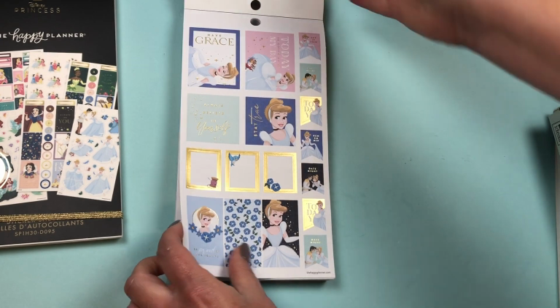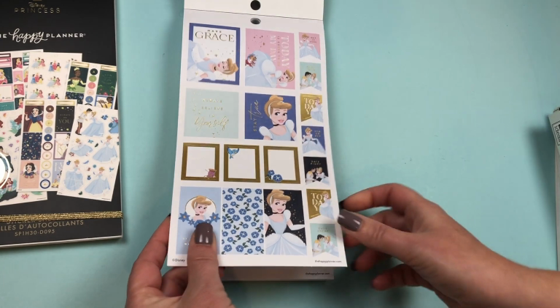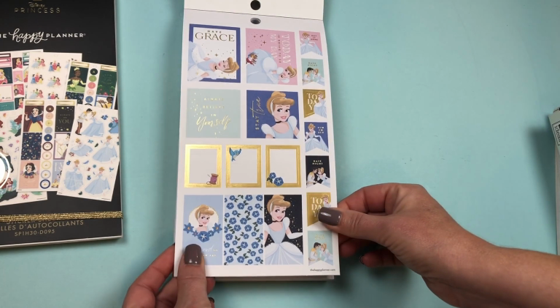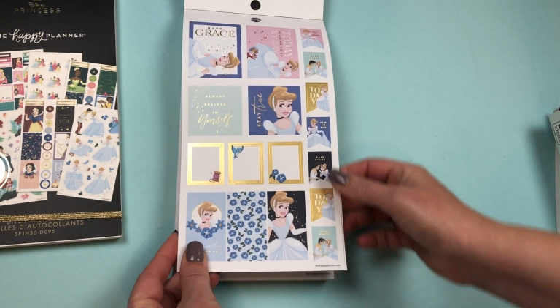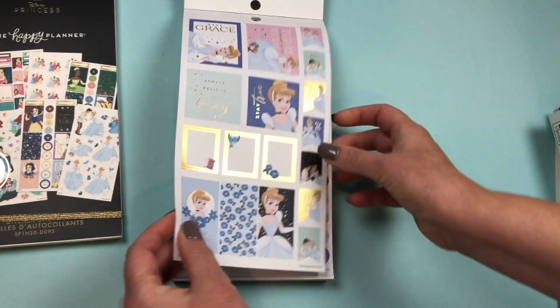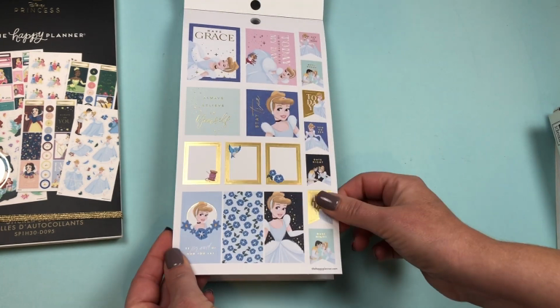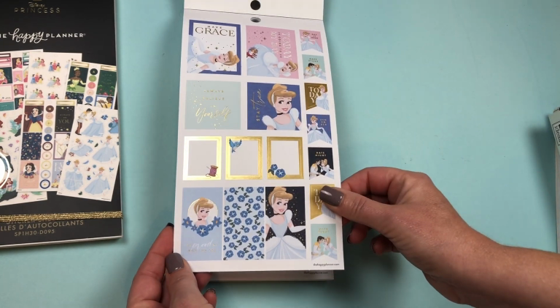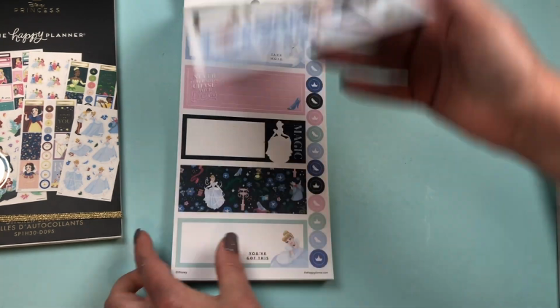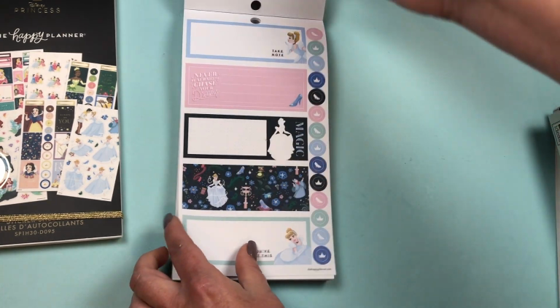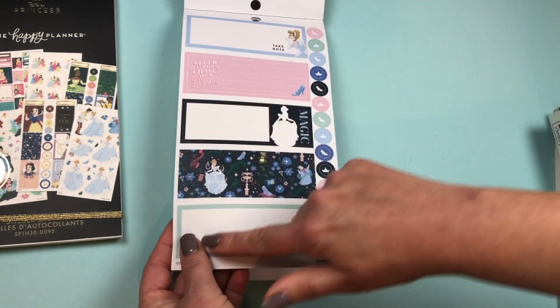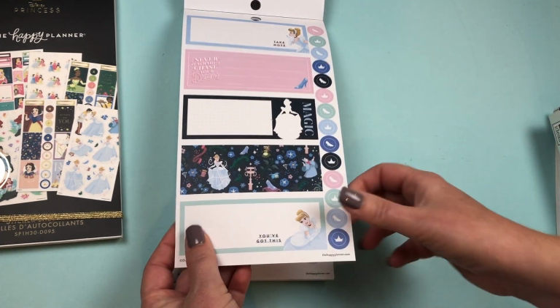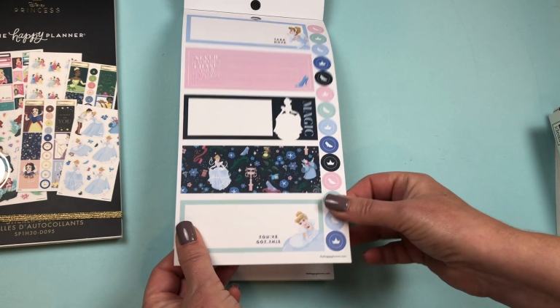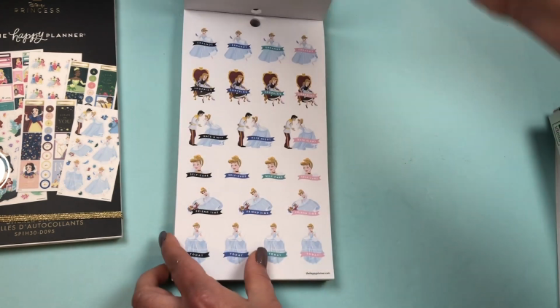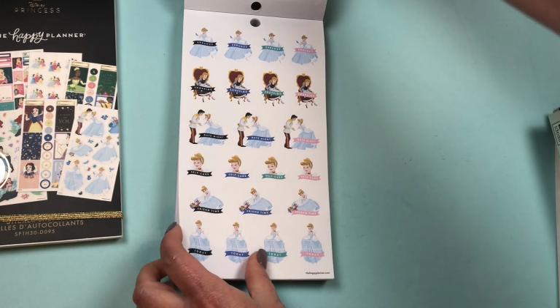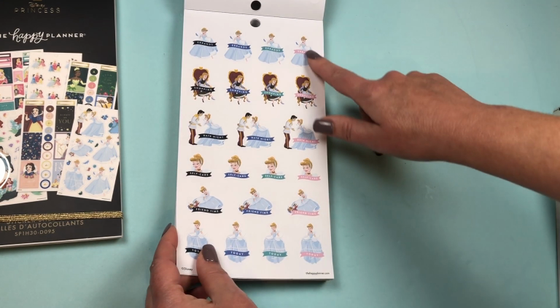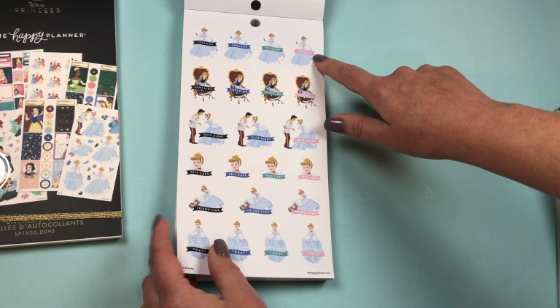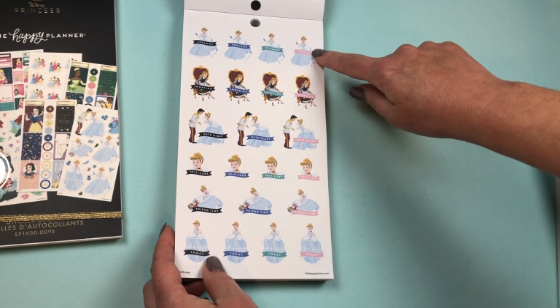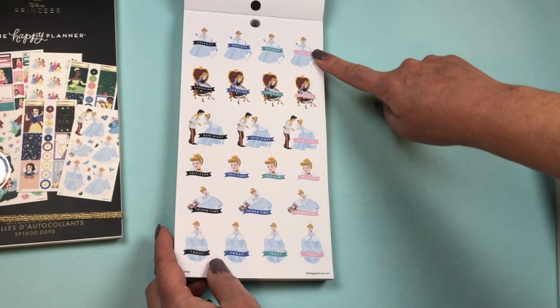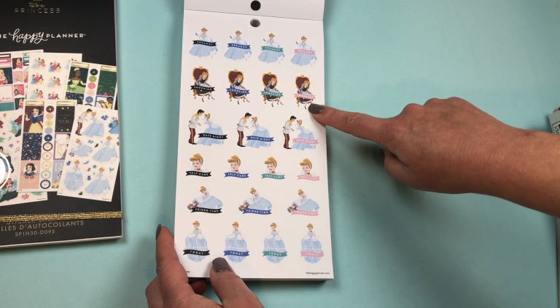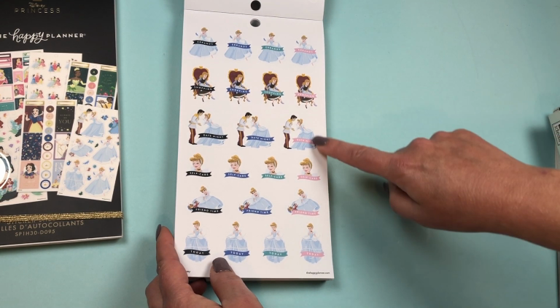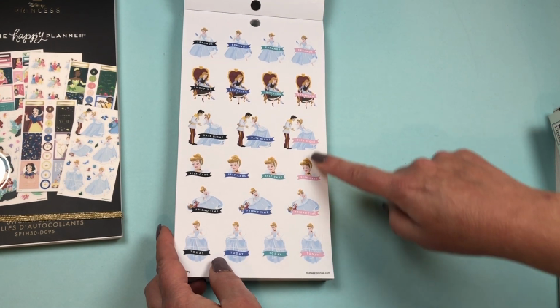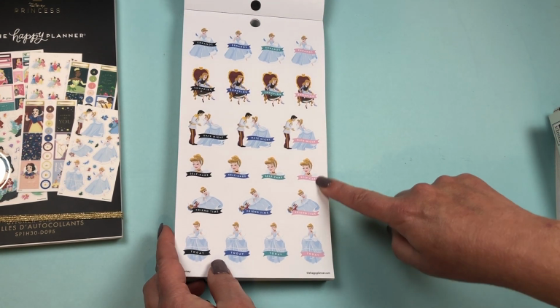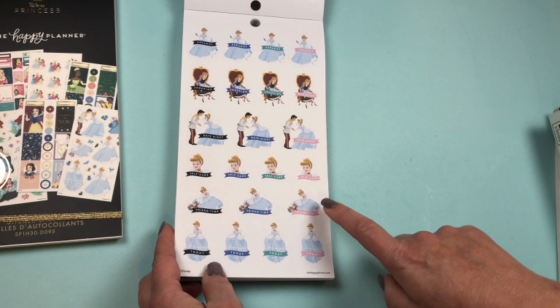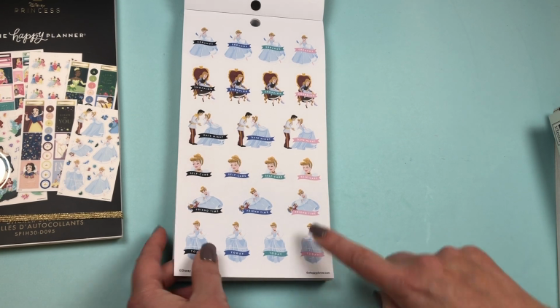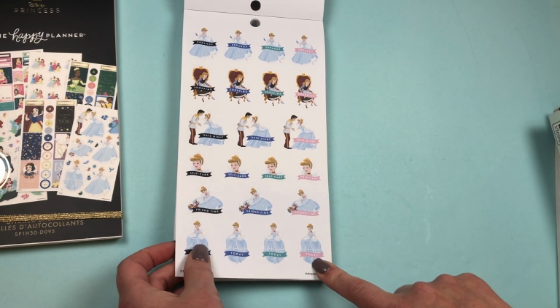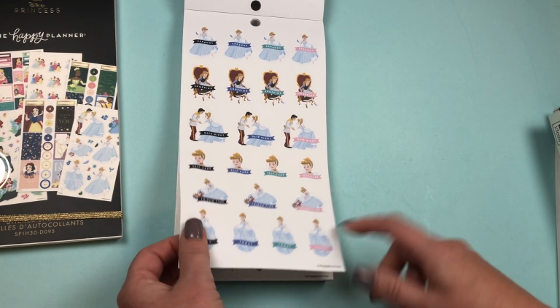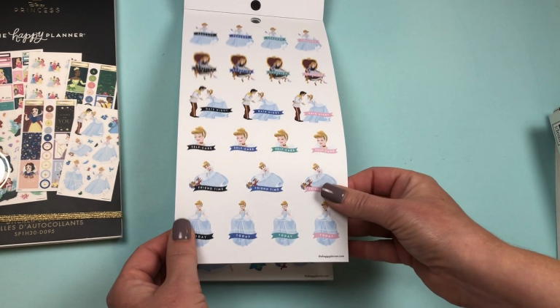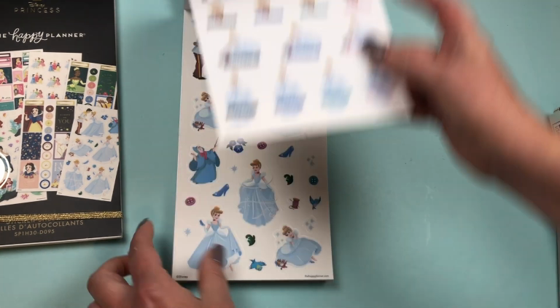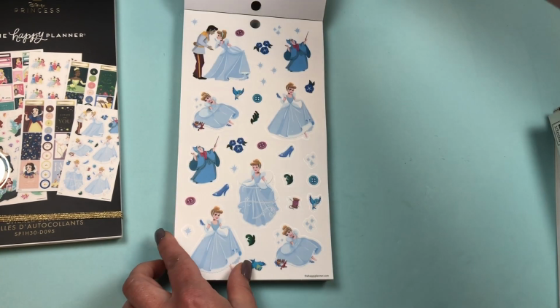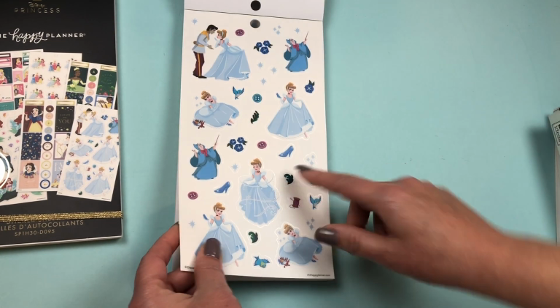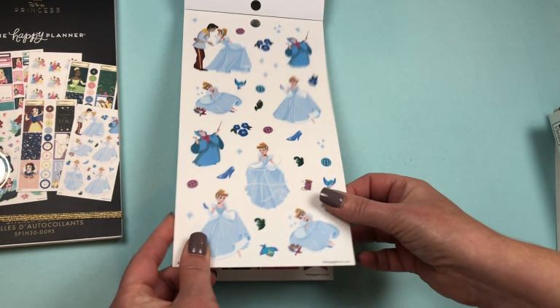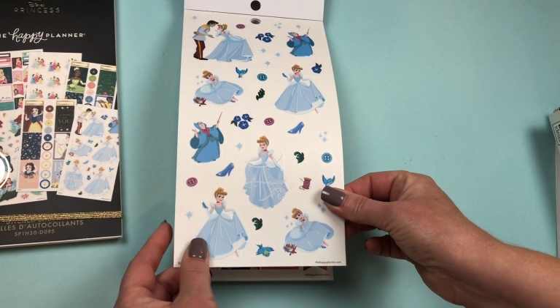Then we go into Cinderella. Lots of gold foil here, and those long horizontal stickers. Functional stickers: Errands, Shopping, Date Night, Self-Care, Friend Time, and Today. We have a set of clear stickers.